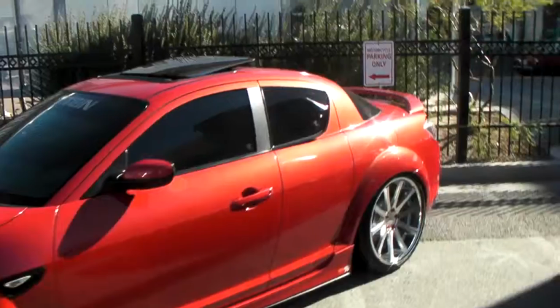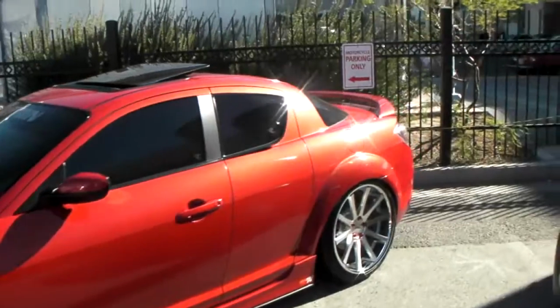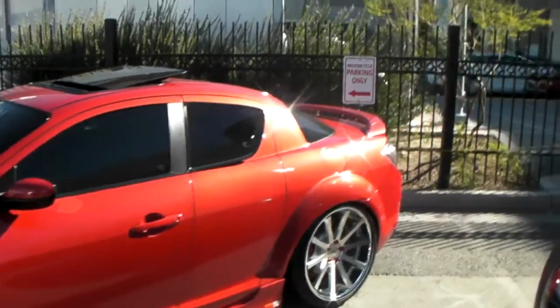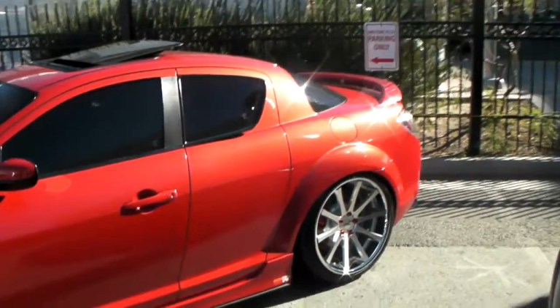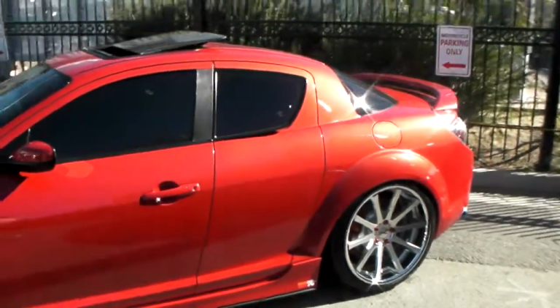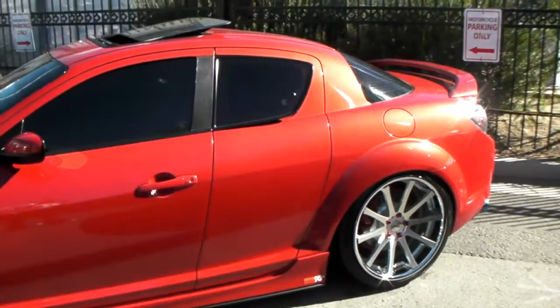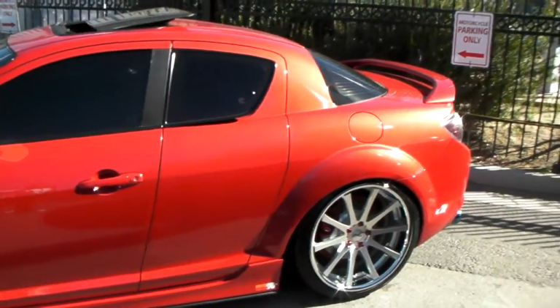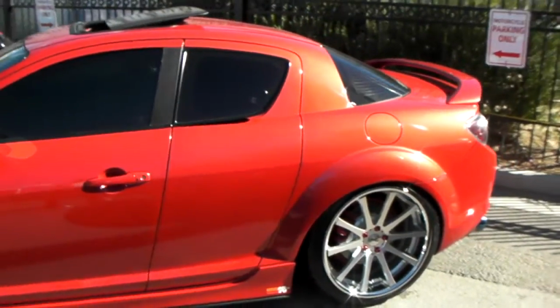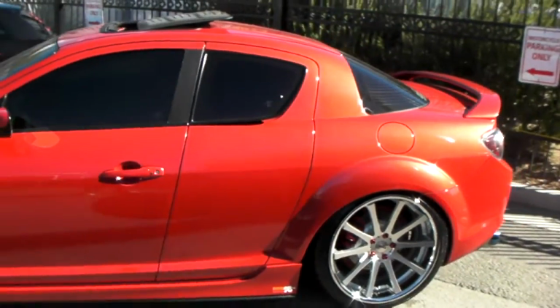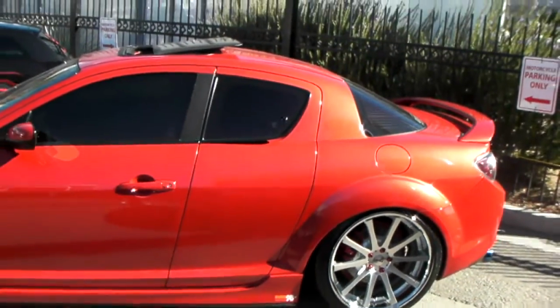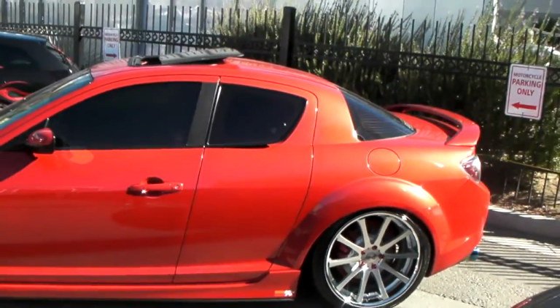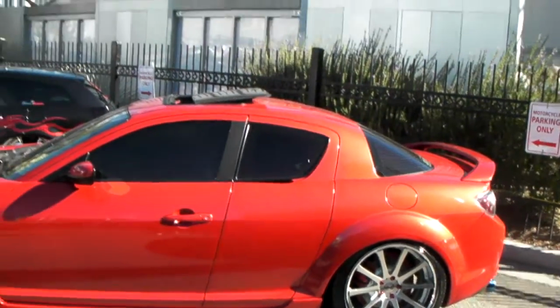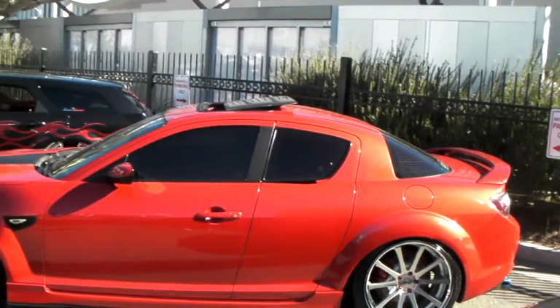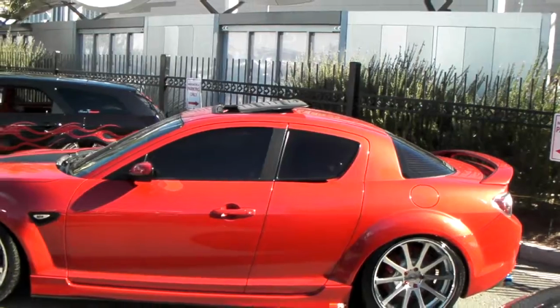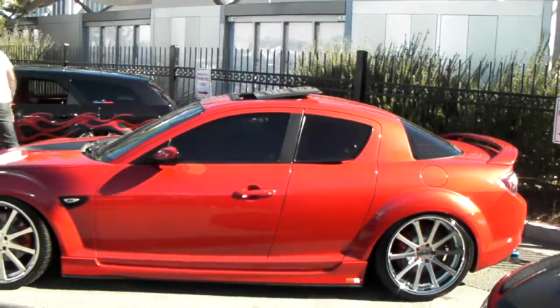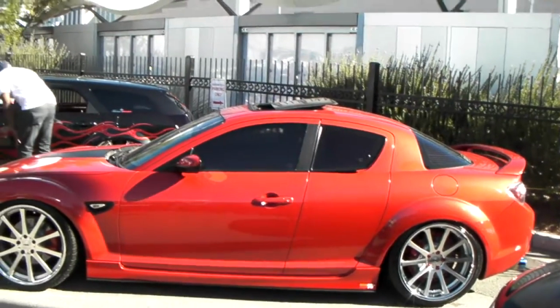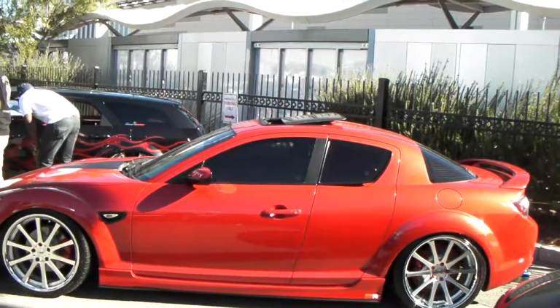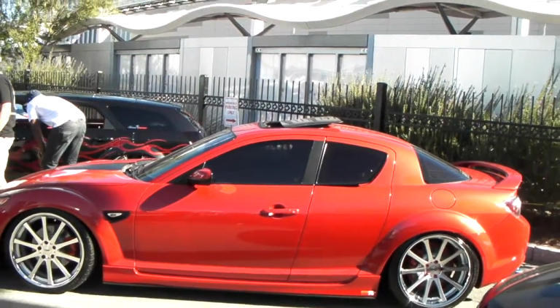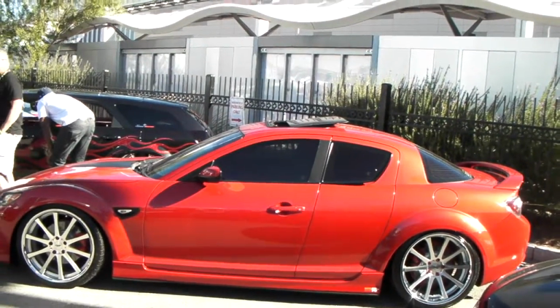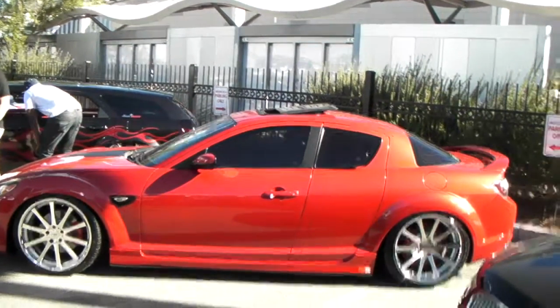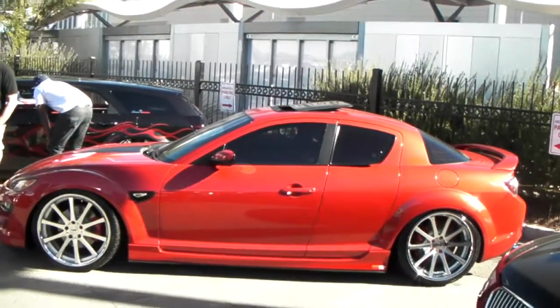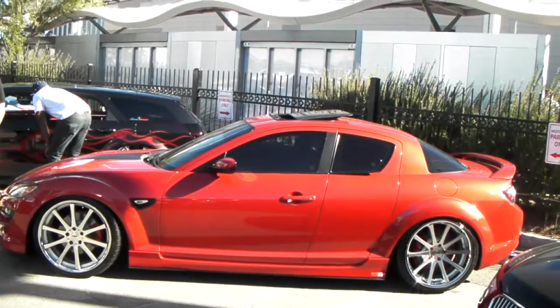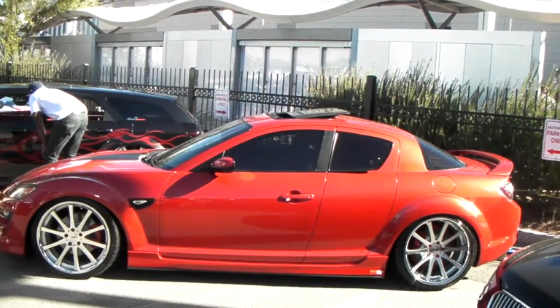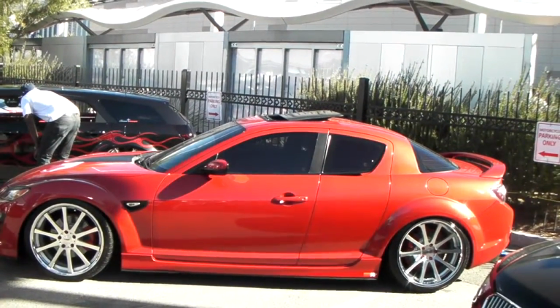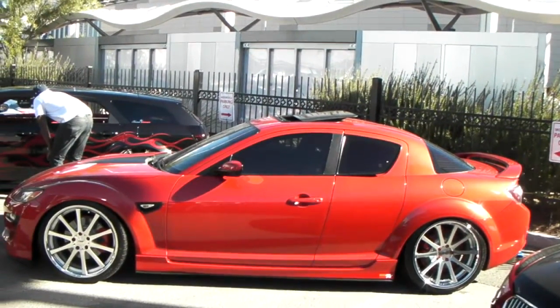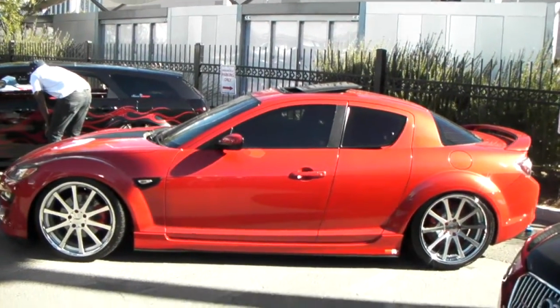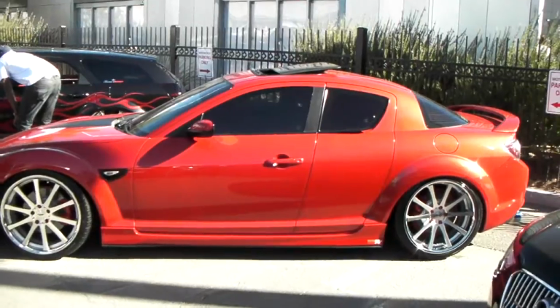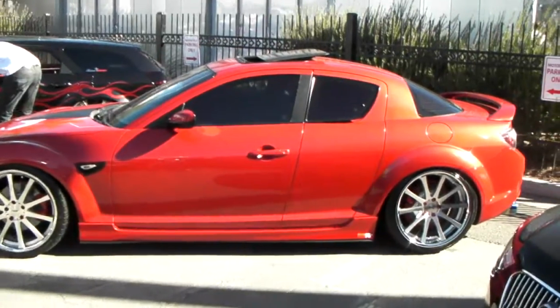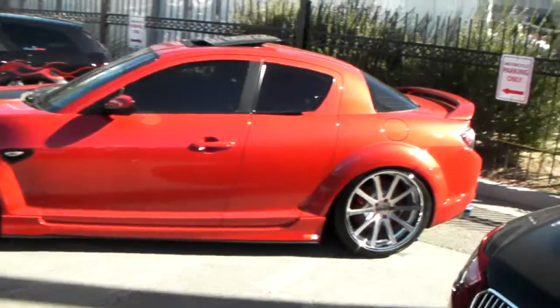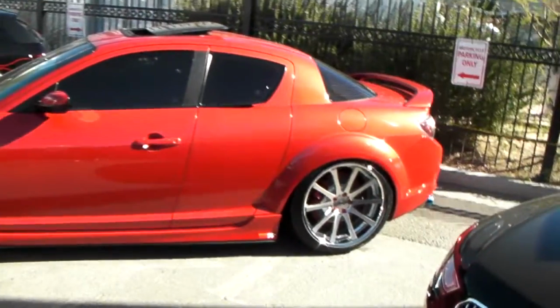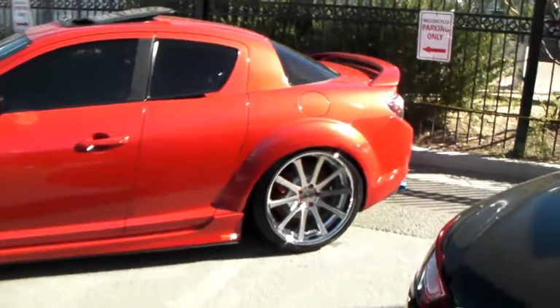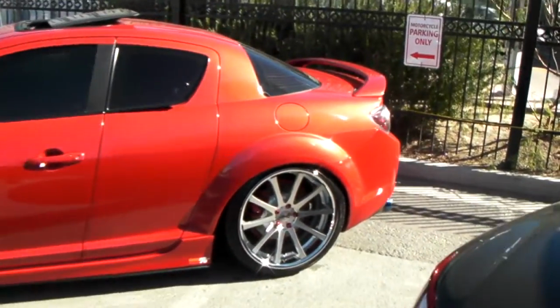Nice looking car. Everything's done really nice on here. Nice paint job. Classic look. Can't go wrong with these vehicles and never can go wrong with TSW wheels. The two piece forged wheels, lightweight, beautiful finish.